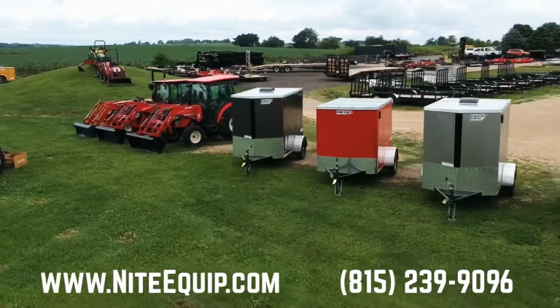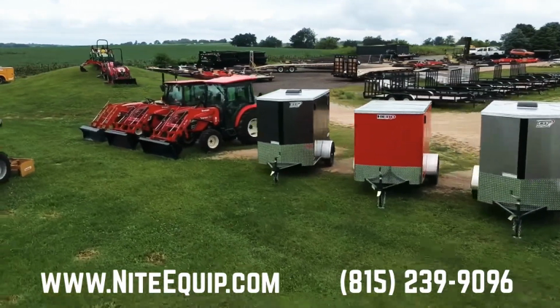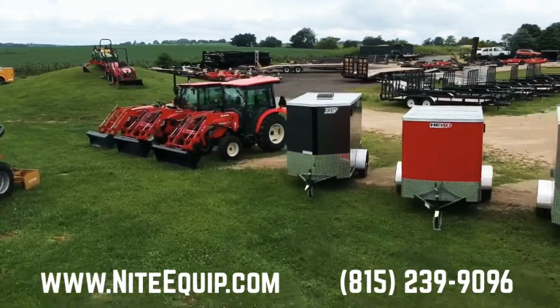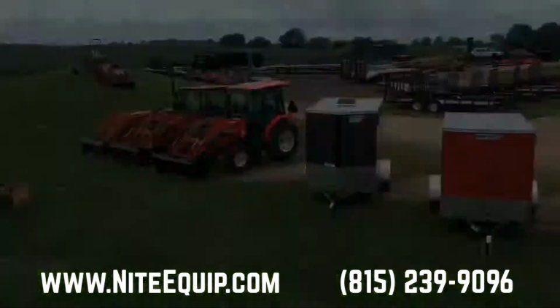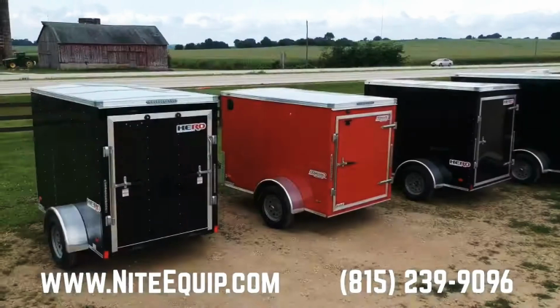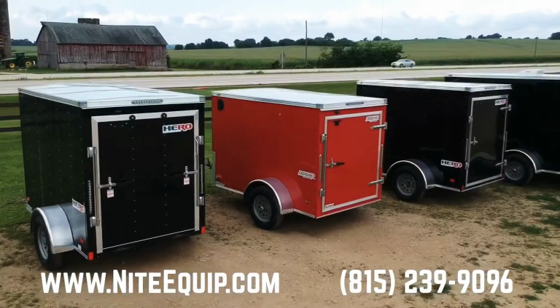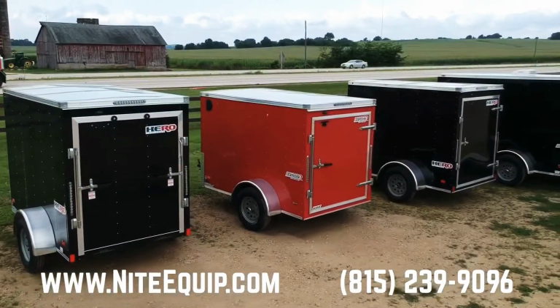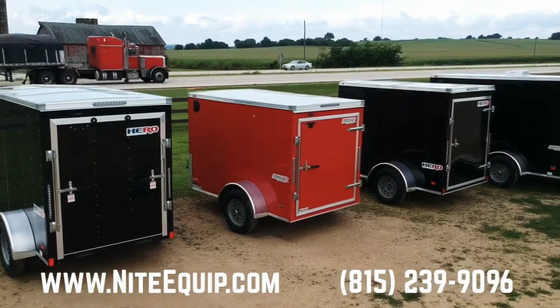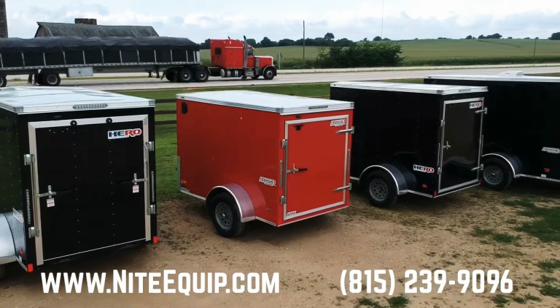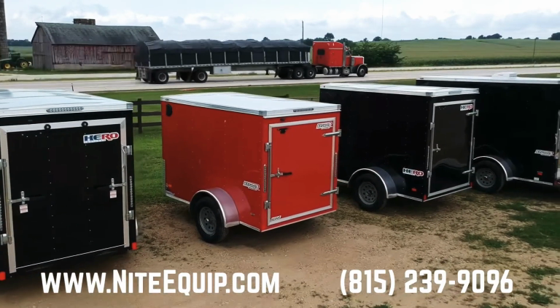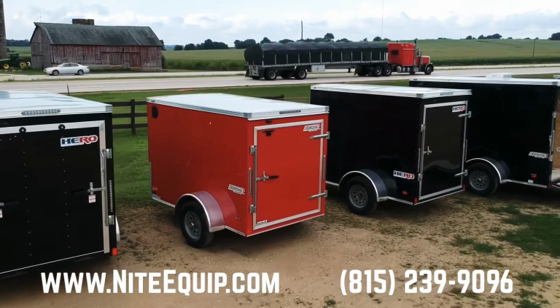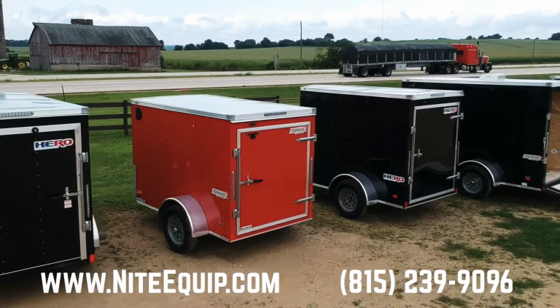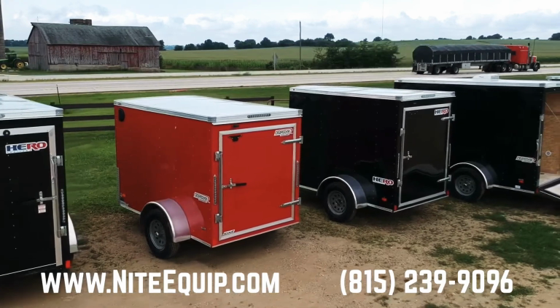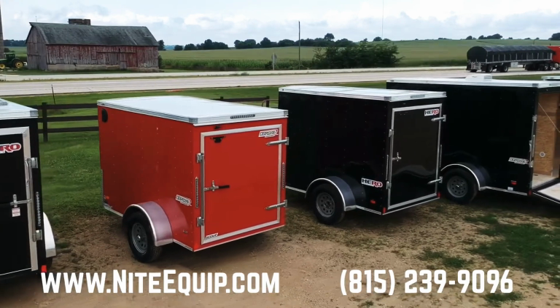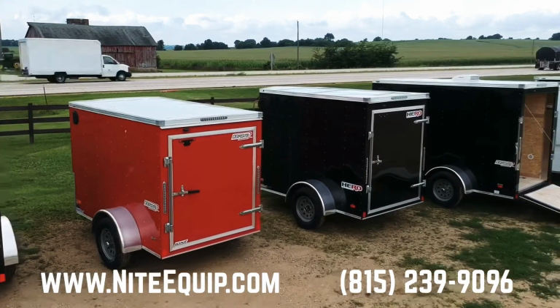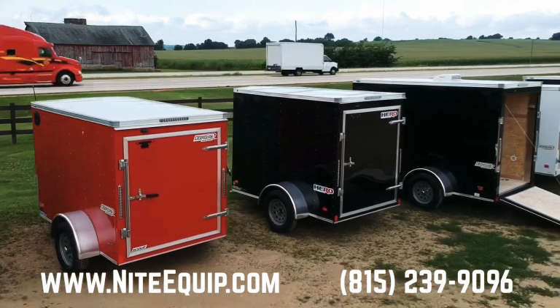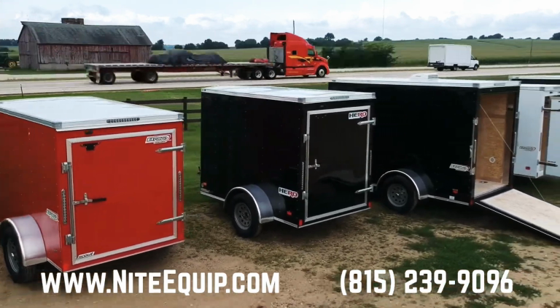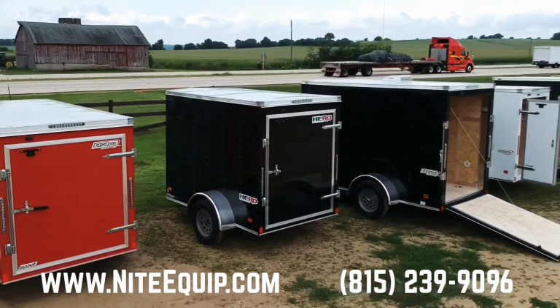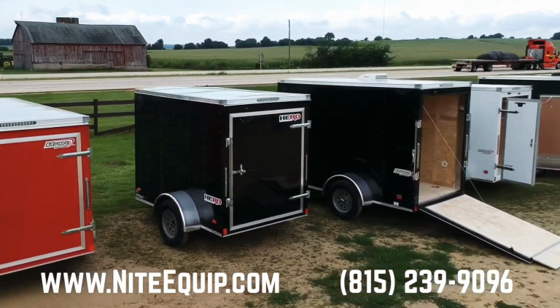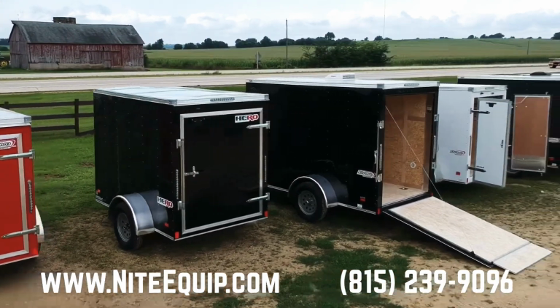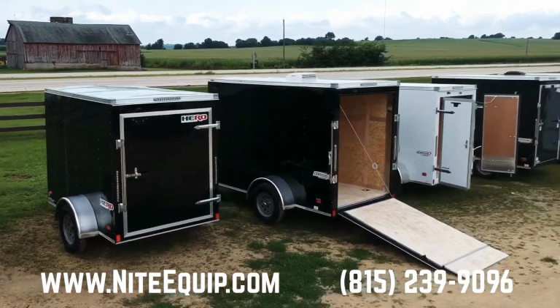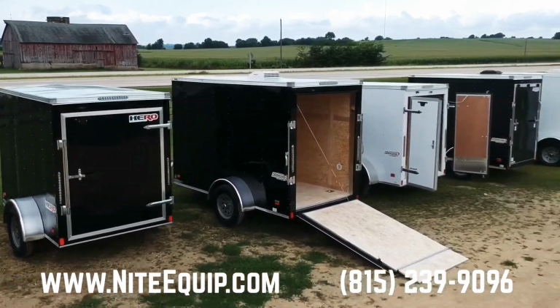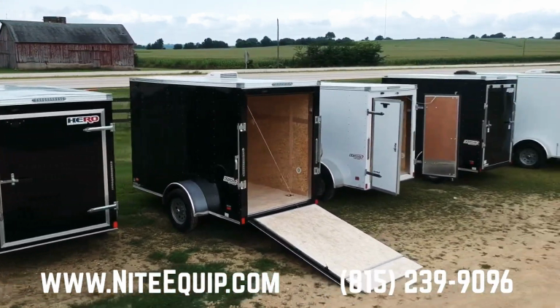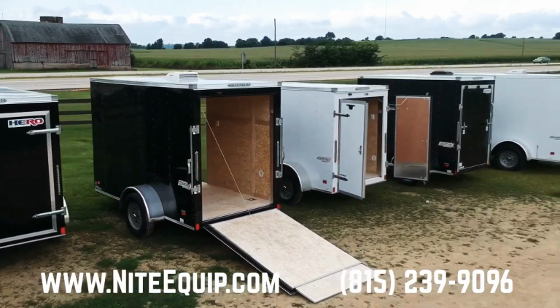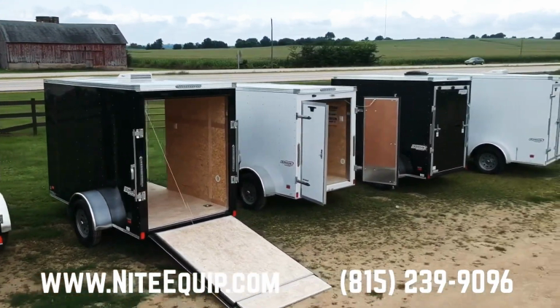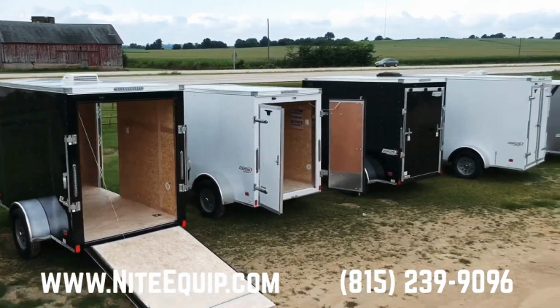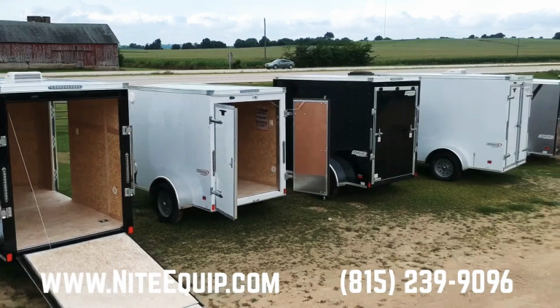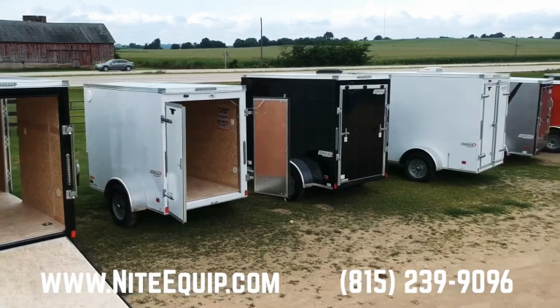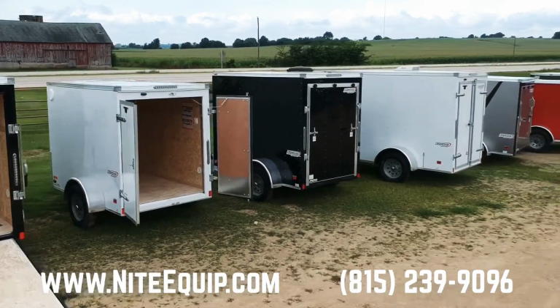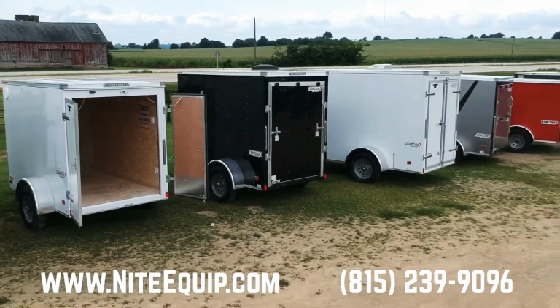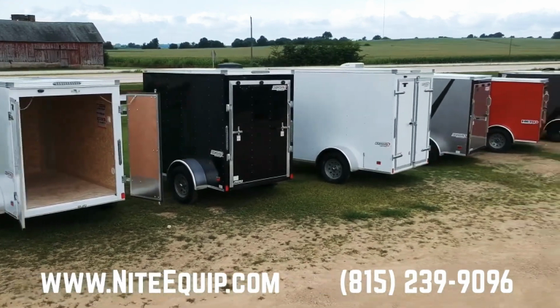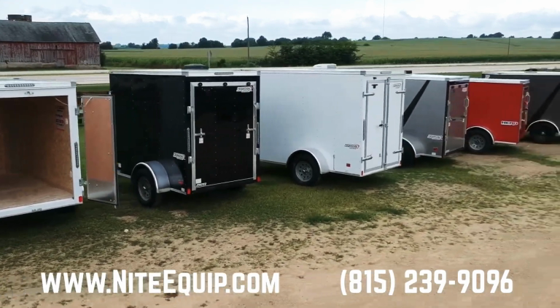Some have rear ramp doors, some have double doors or a rear swing door. And they're solid little trailers in the Bravo Scout or Bravo Hero models.